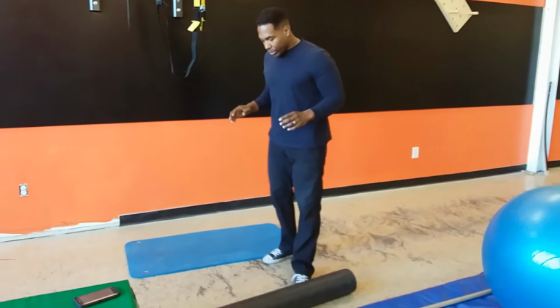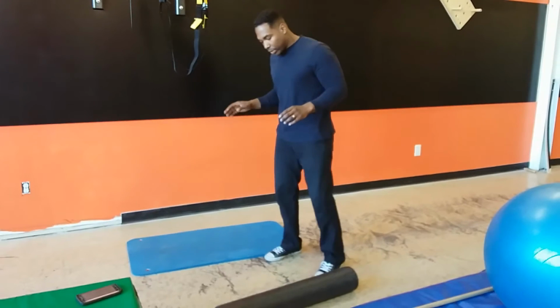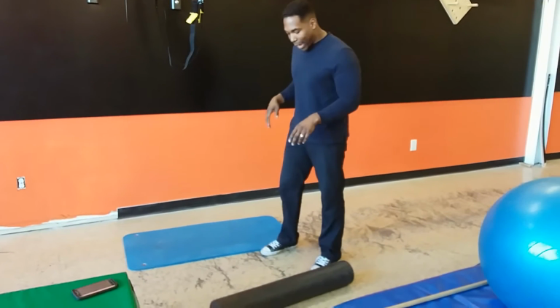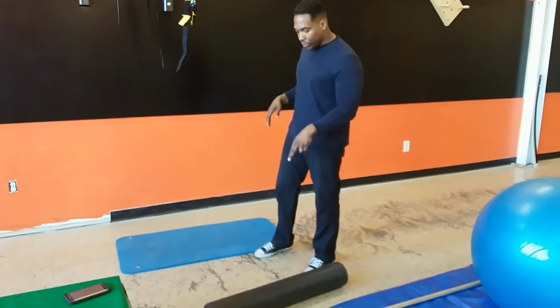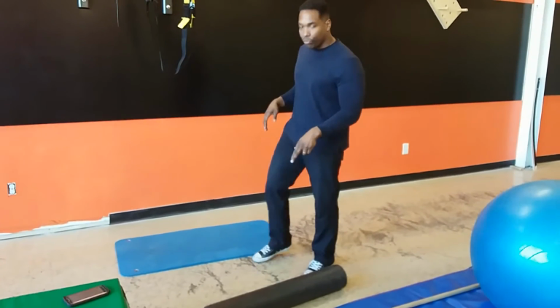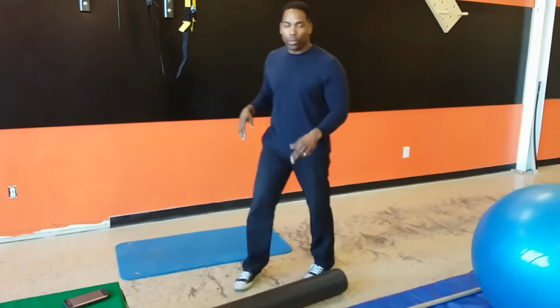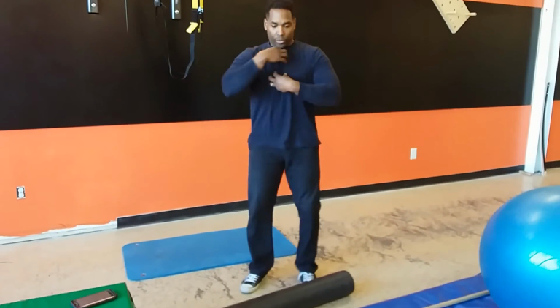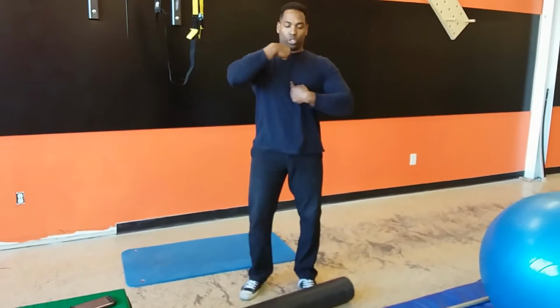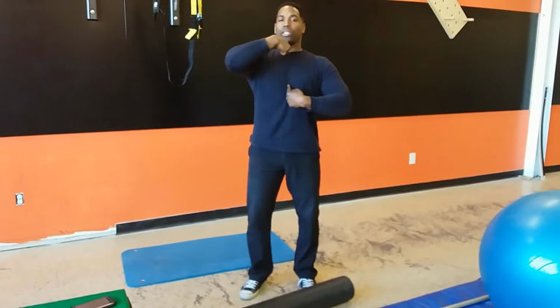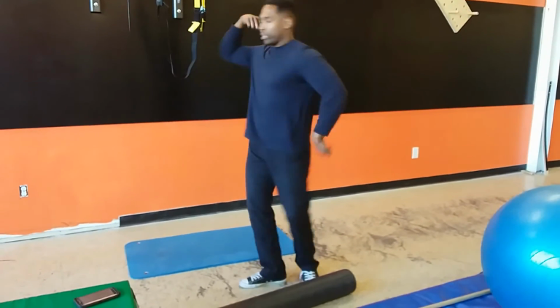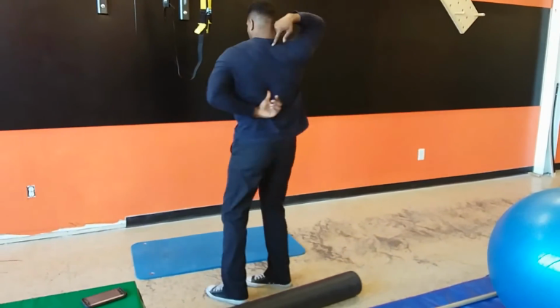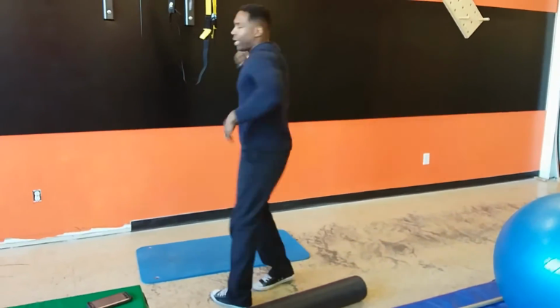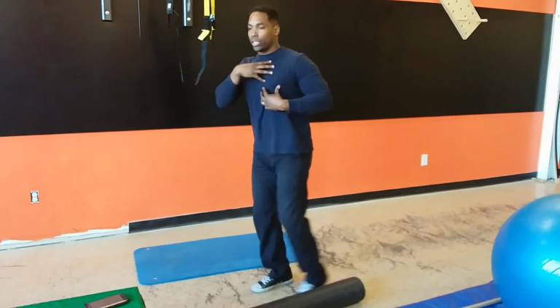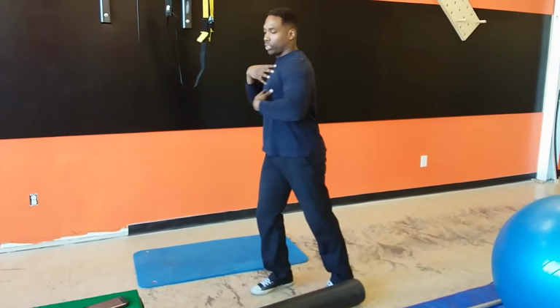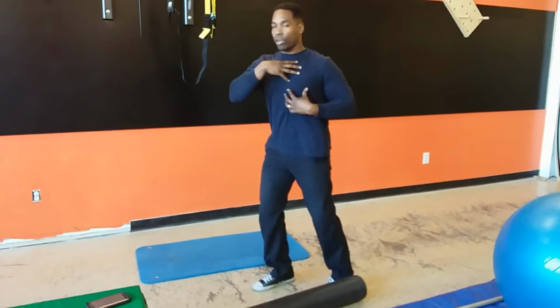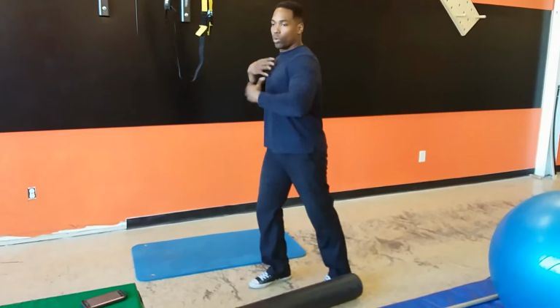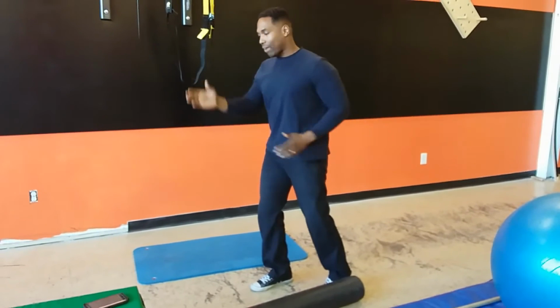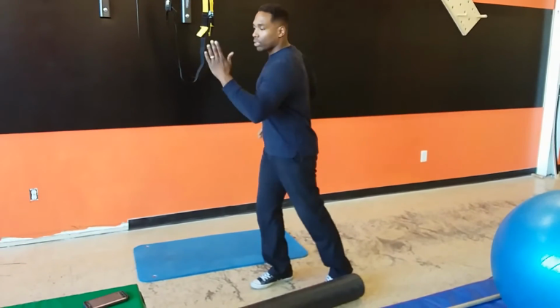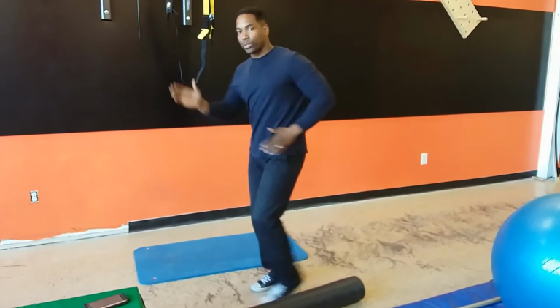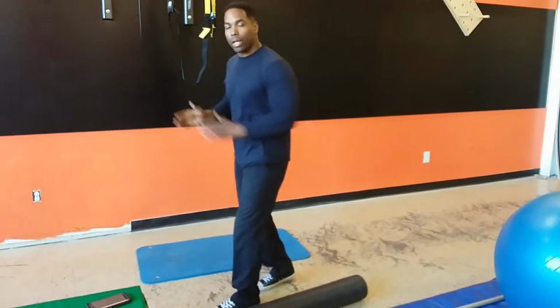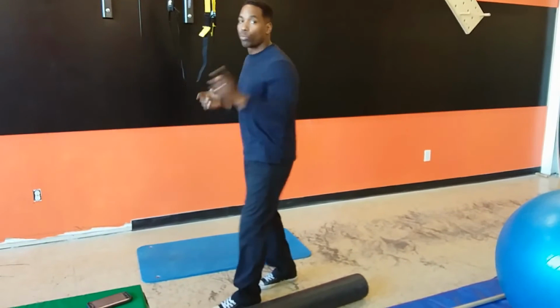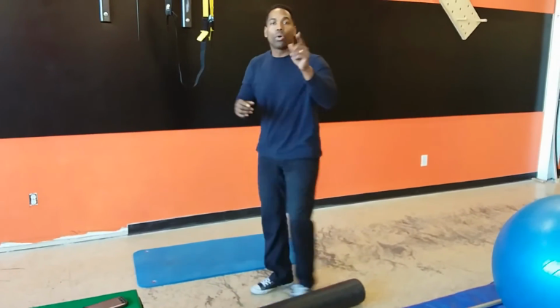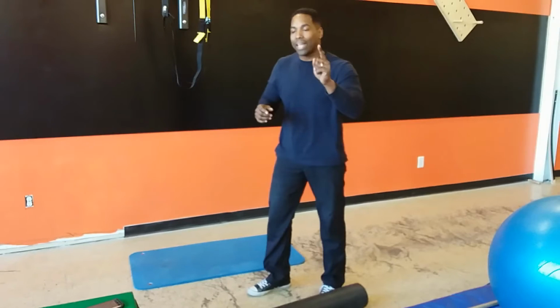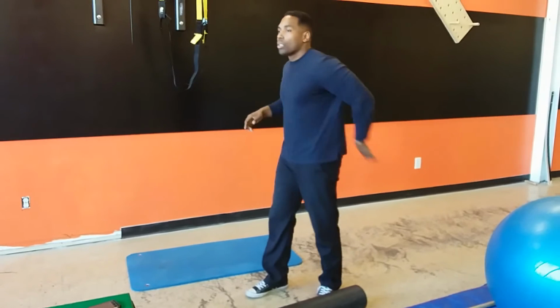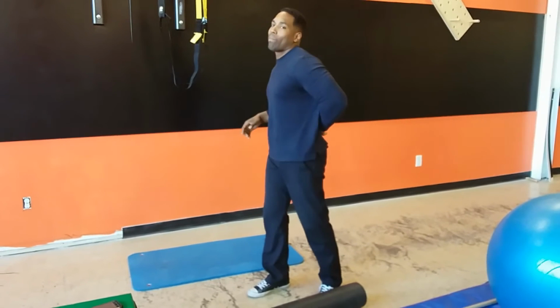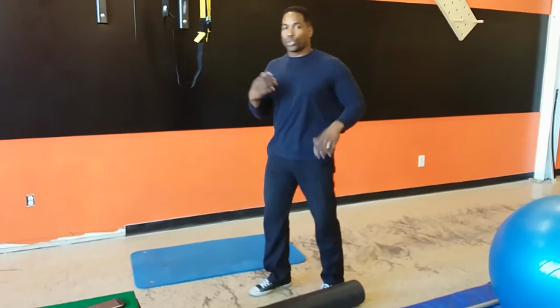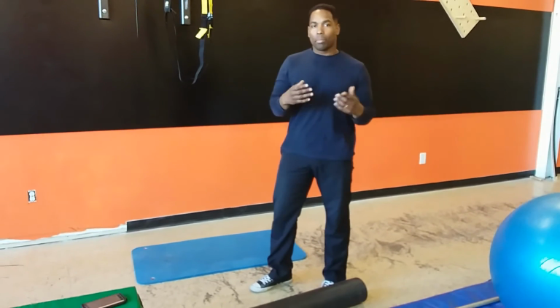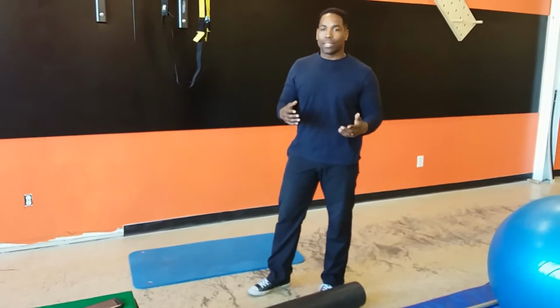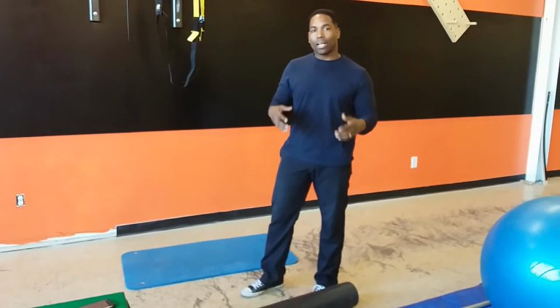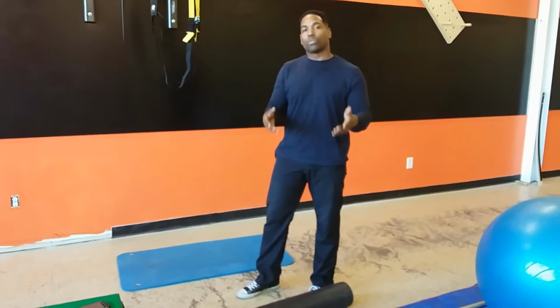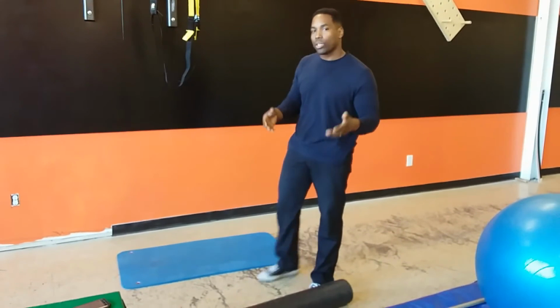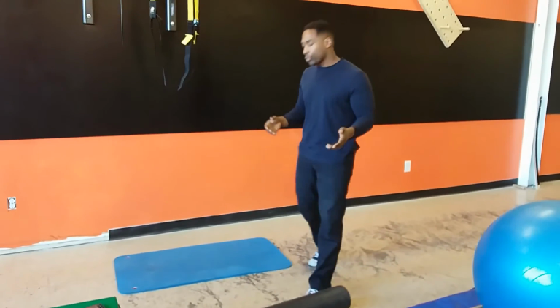Rotation. You'll need your mat and your foam roller. Thoracic spine rotation is this region here, and it's an intrinsic part of locomotion. We have to have a little bit of rotation to help us move. When we don't have that, the lower back and the shoulders are going to make up for that slack and predispose us for injury.